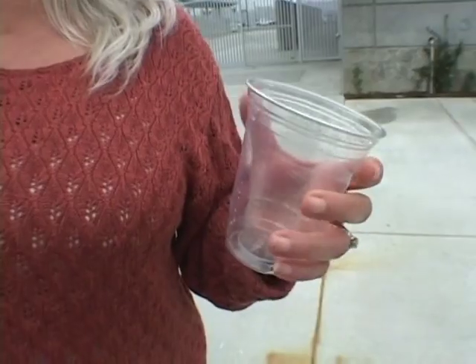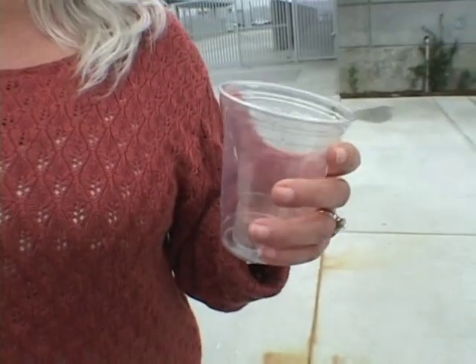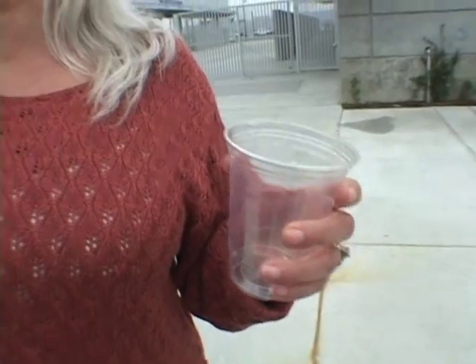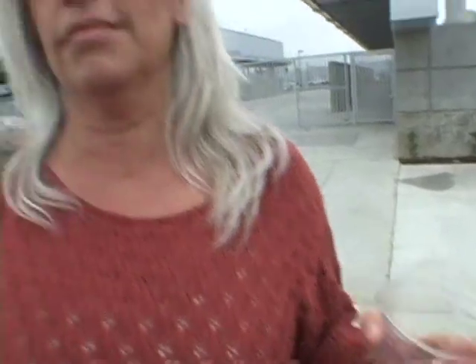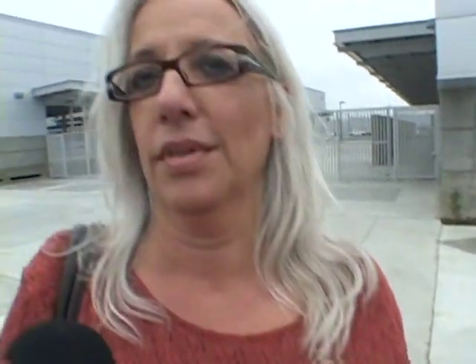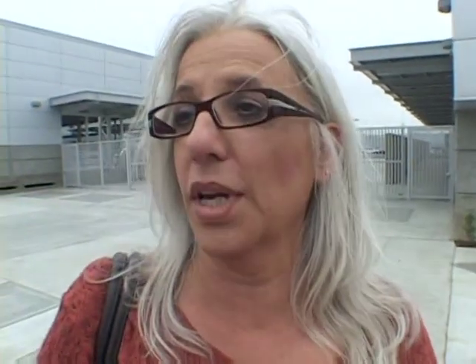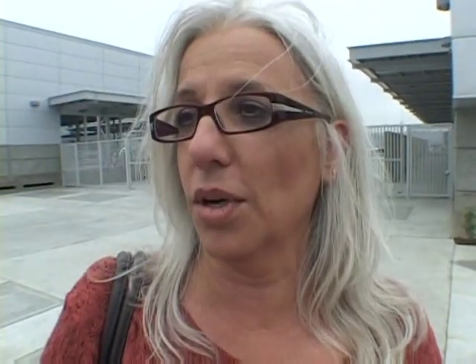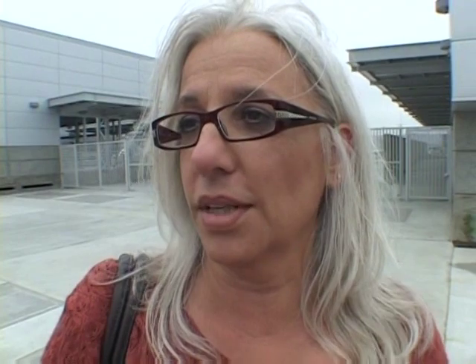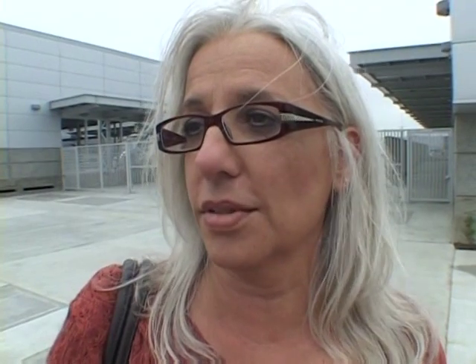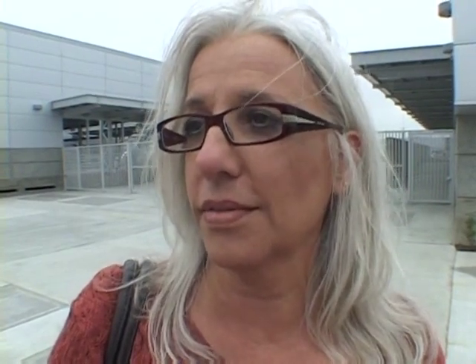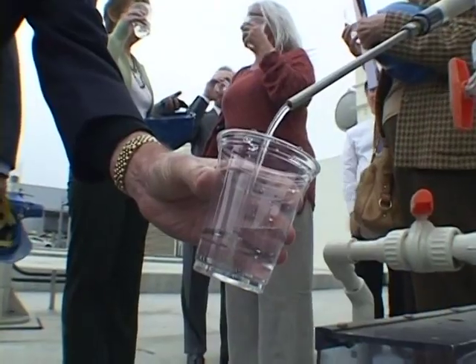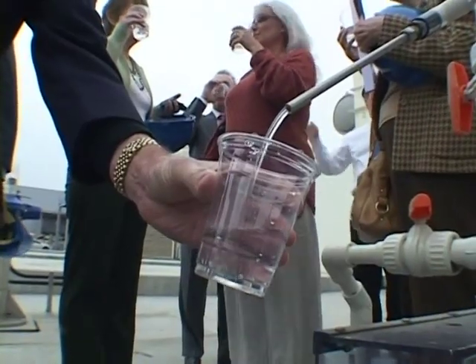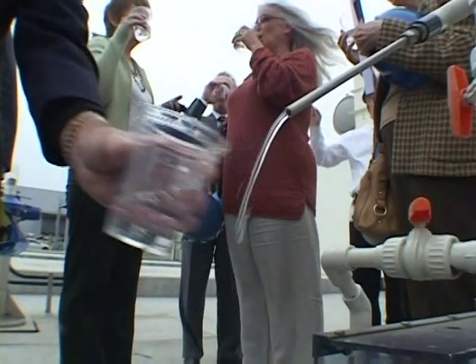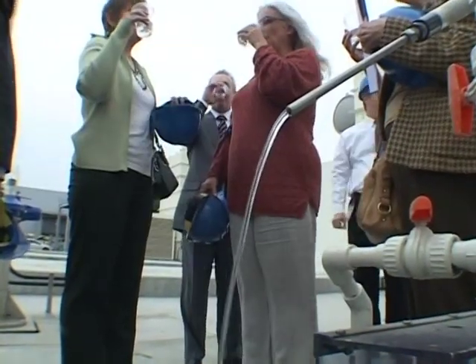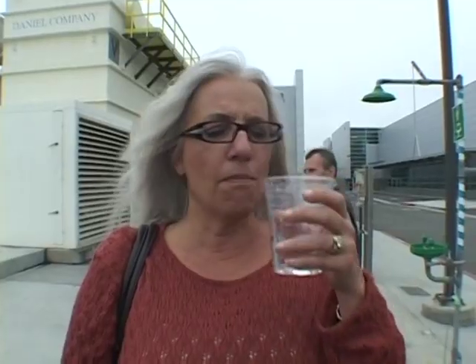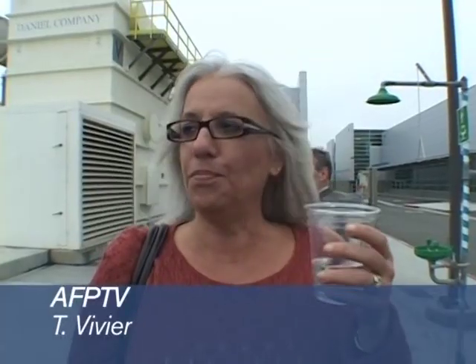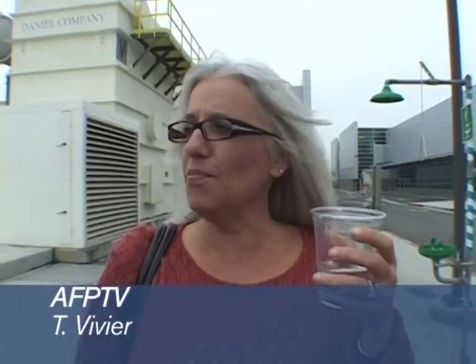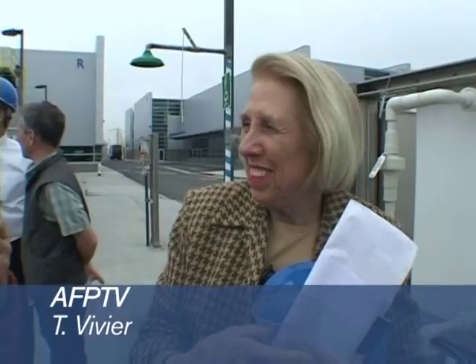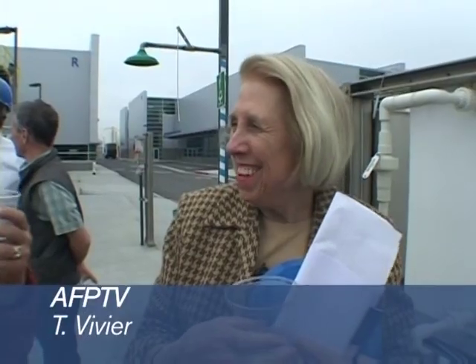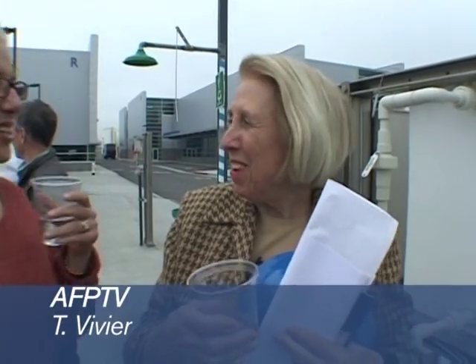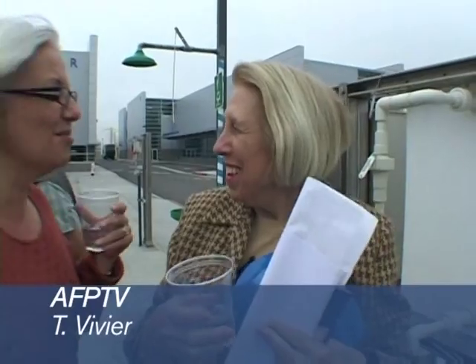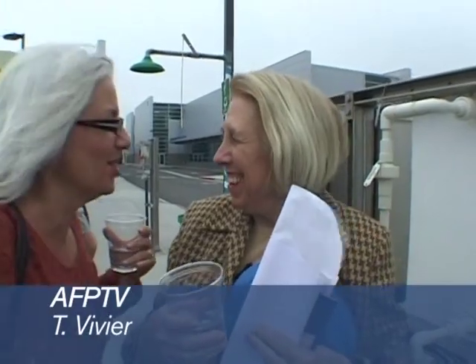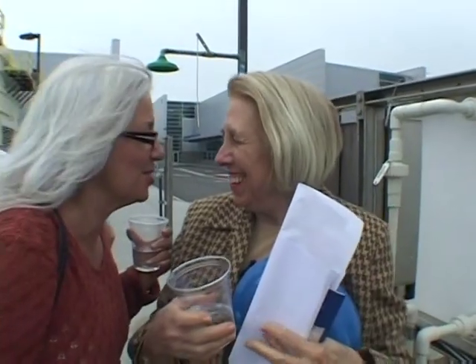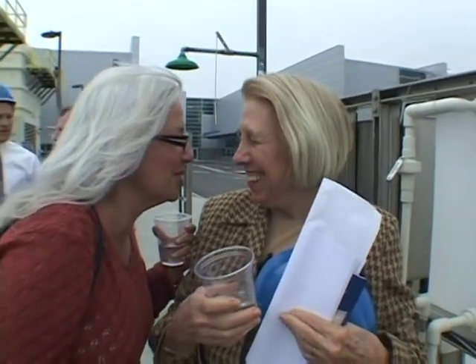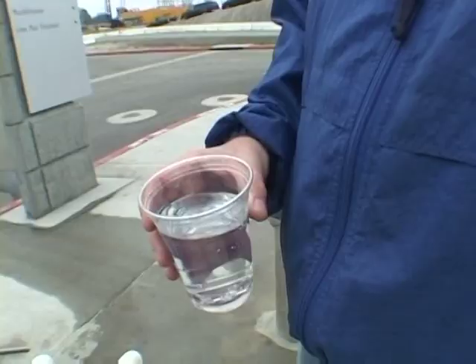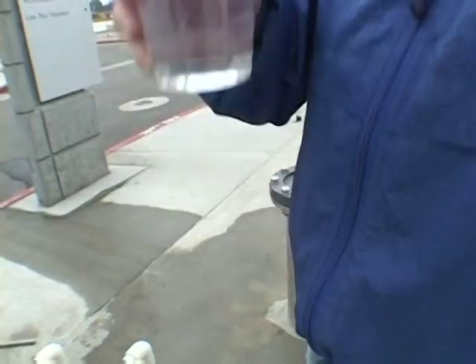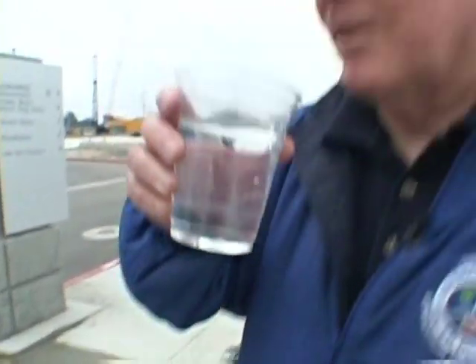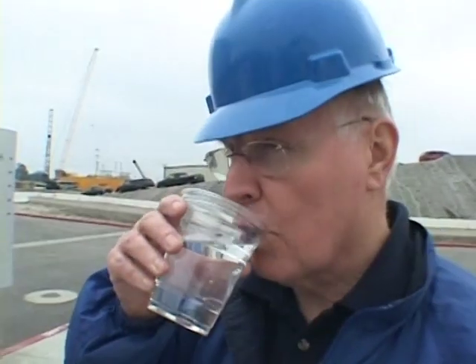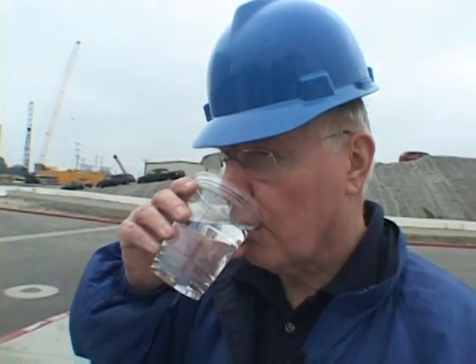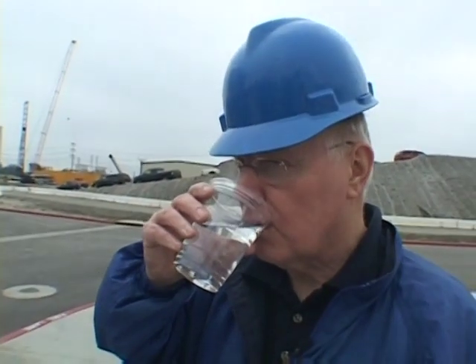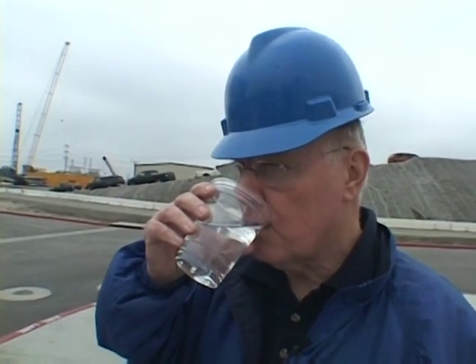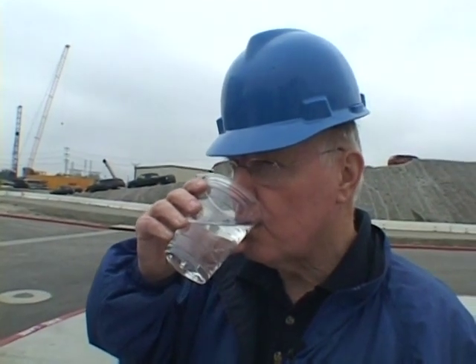We have to do this. We're running out of water. We've got to do this. For the time being, the water is pumped into underground aquifers, where it will stay for several months before joining the drinking water supply.